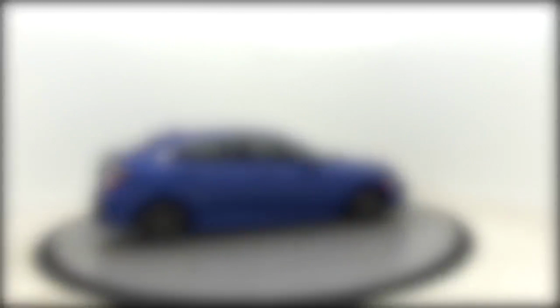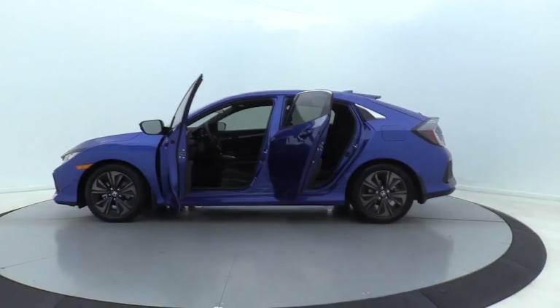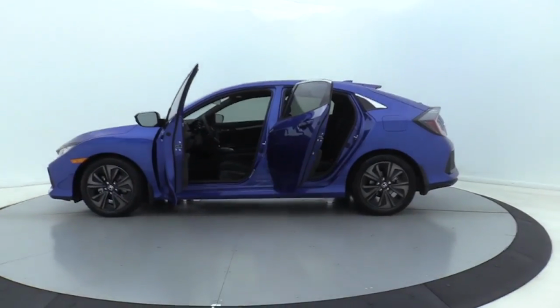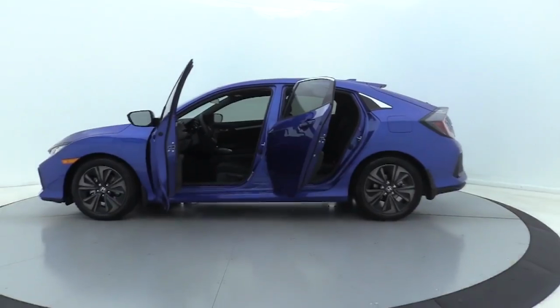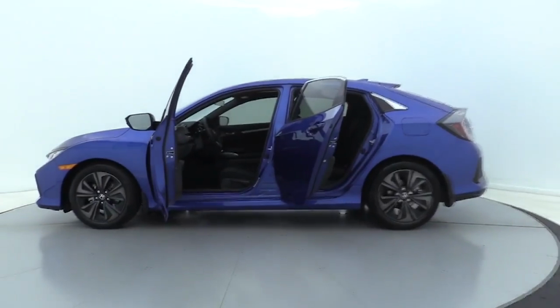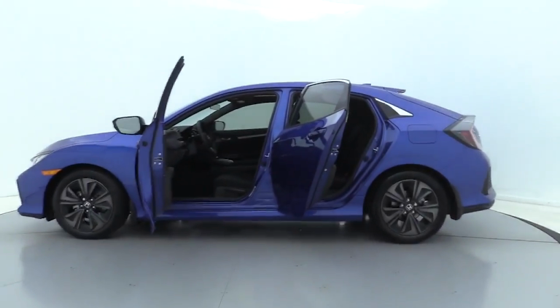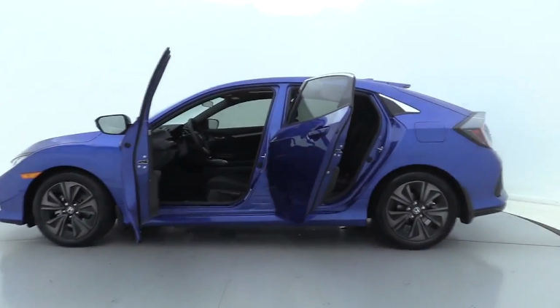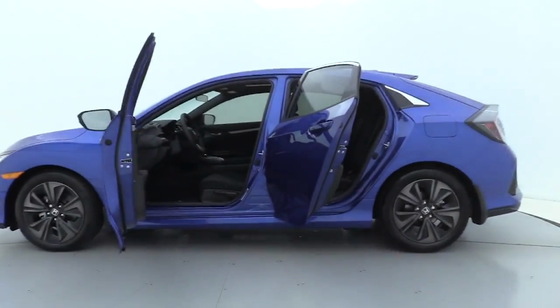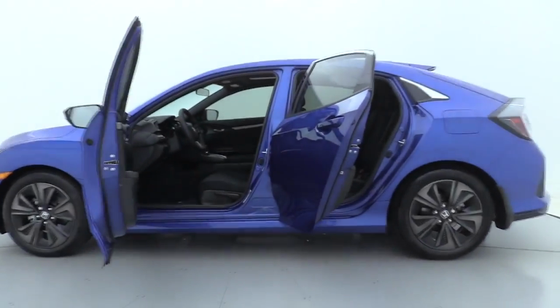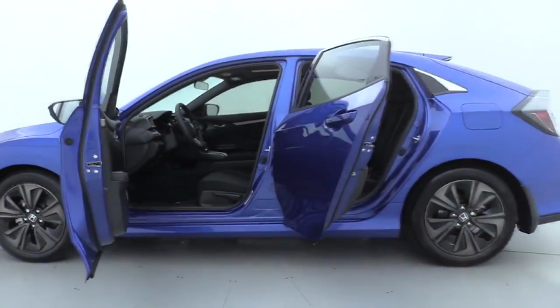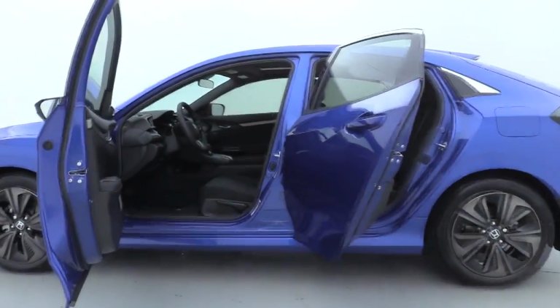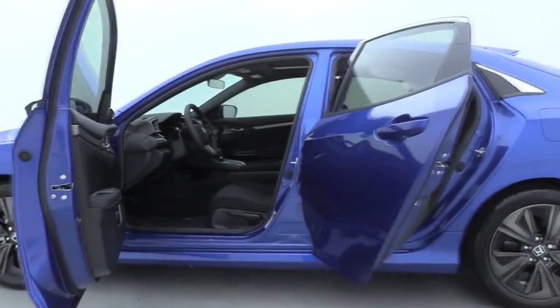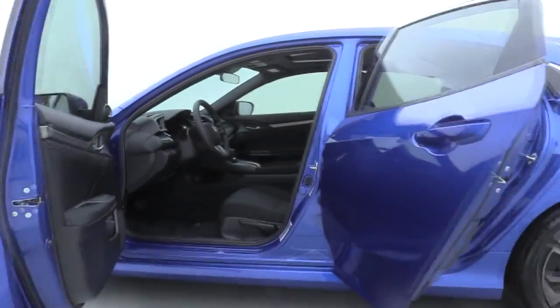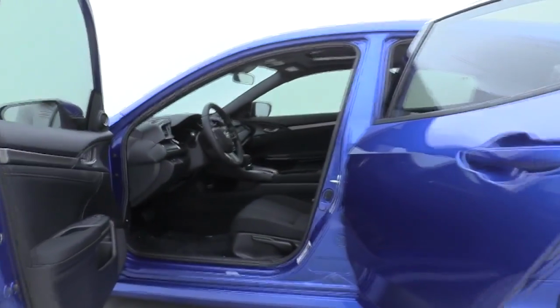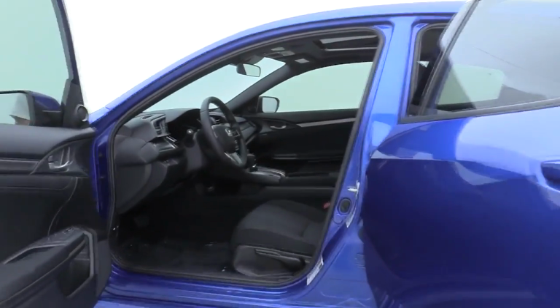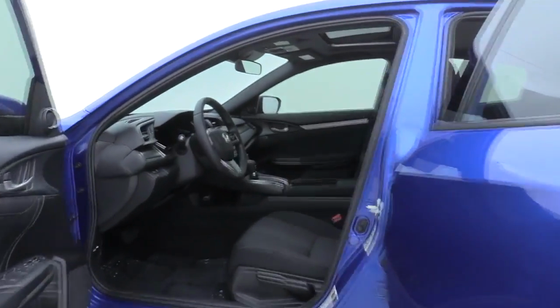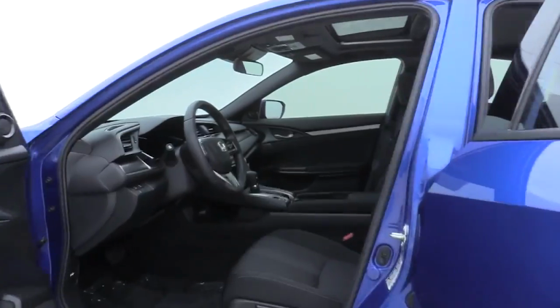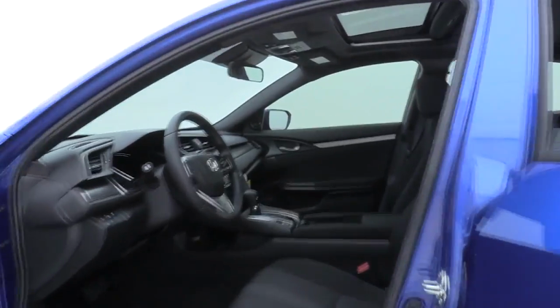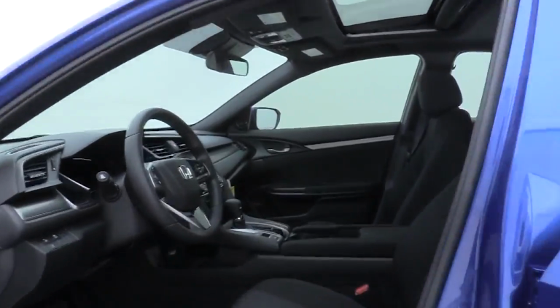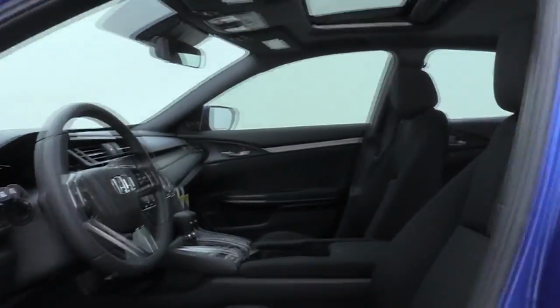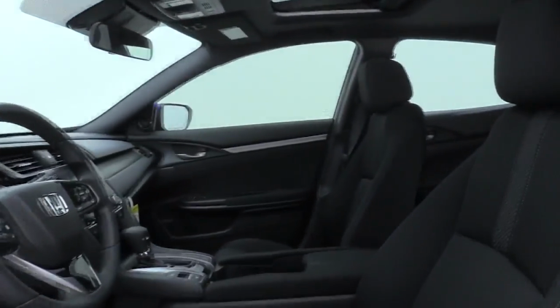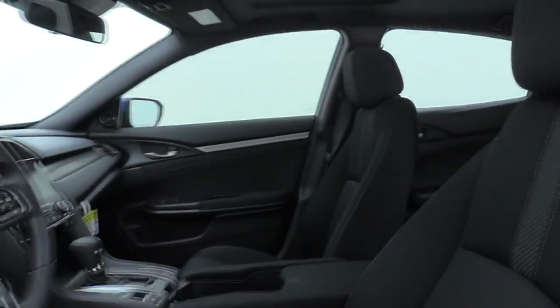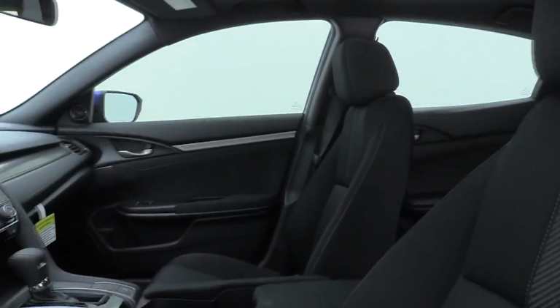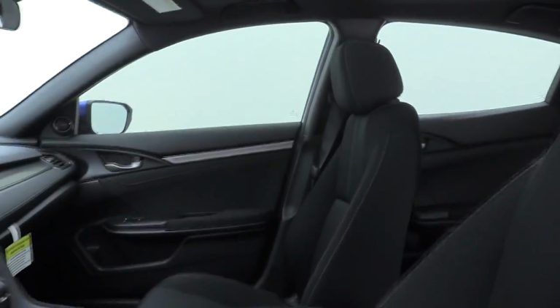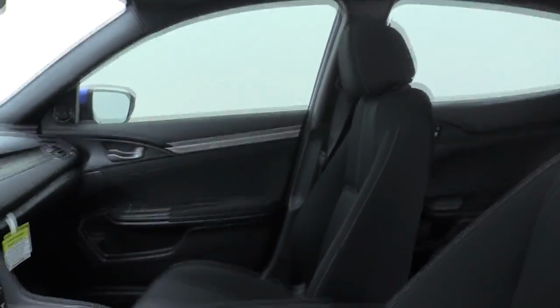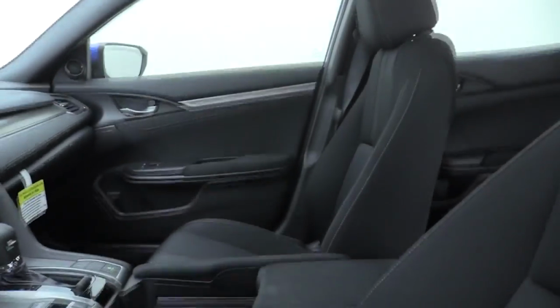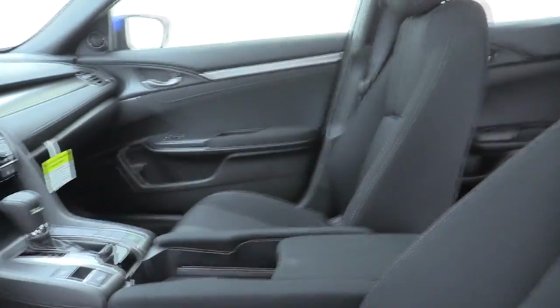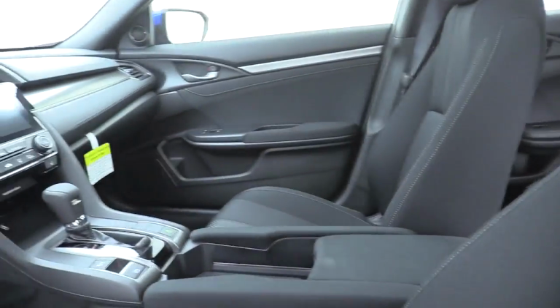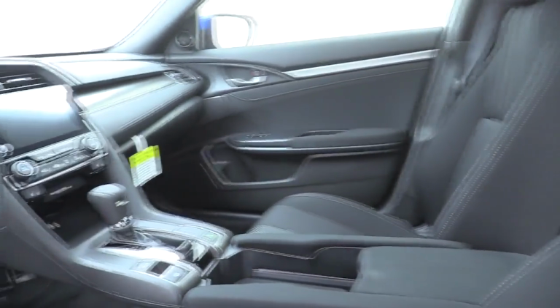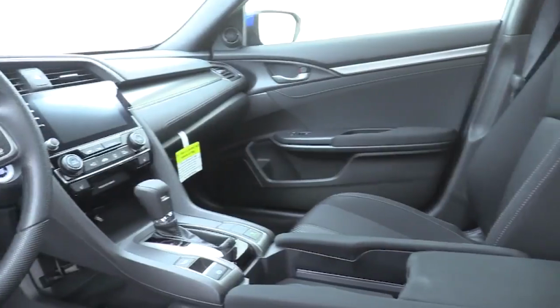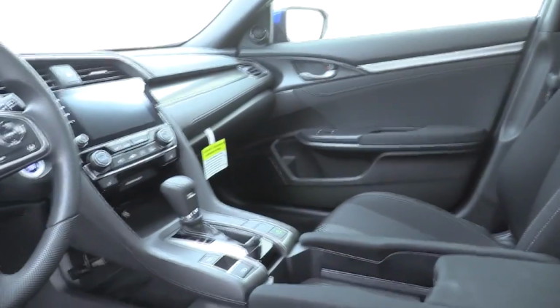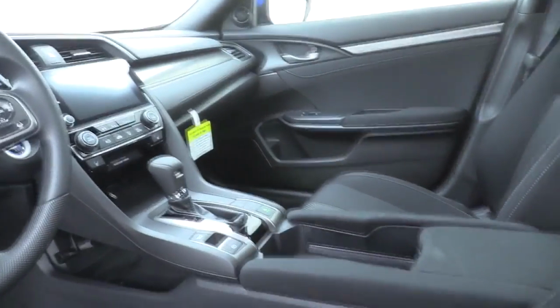Trip computer, rear window defroster, power windows, fog lights, security system, panic alarm, remote keyless entry, tachometer, brake assist, power moonroof, rear window wiper, and driver vanity mirror.